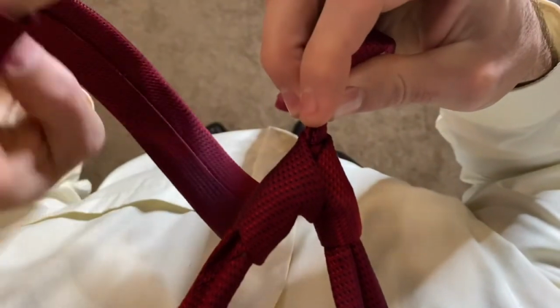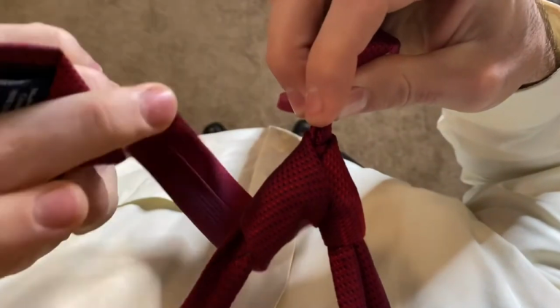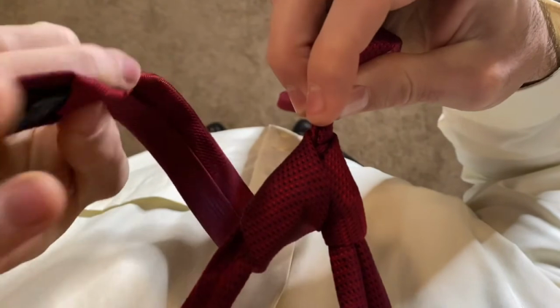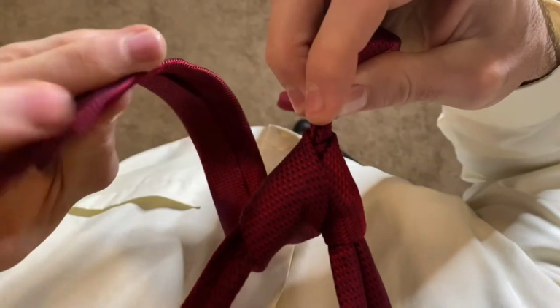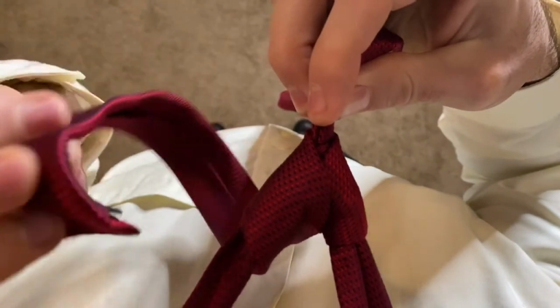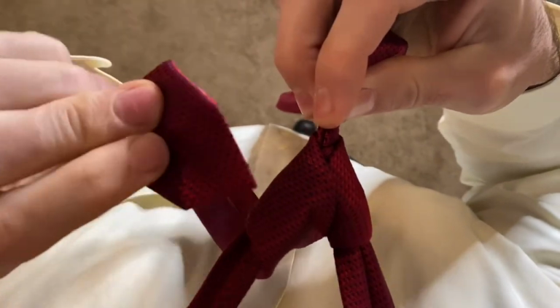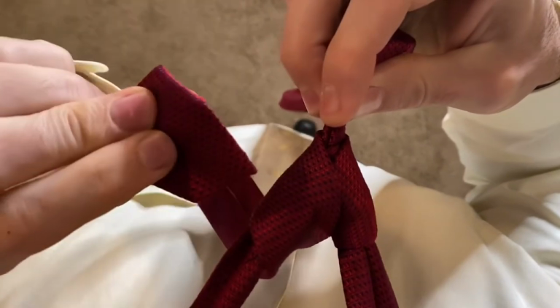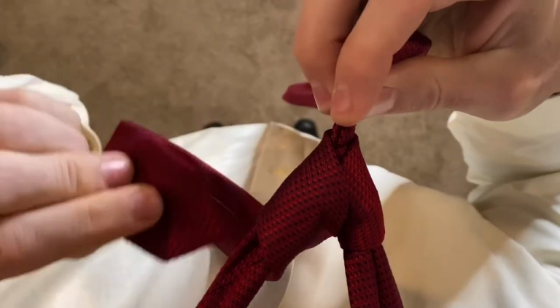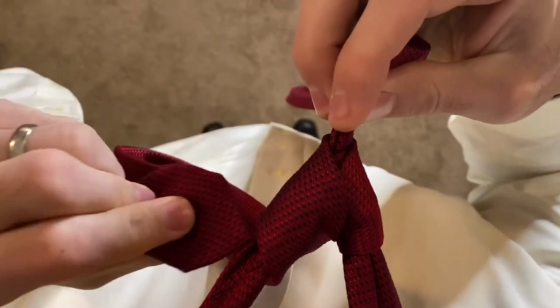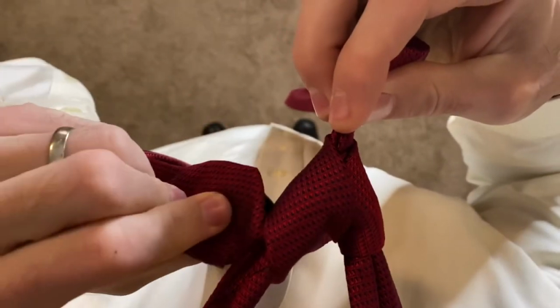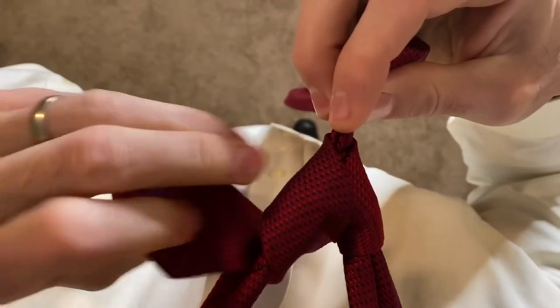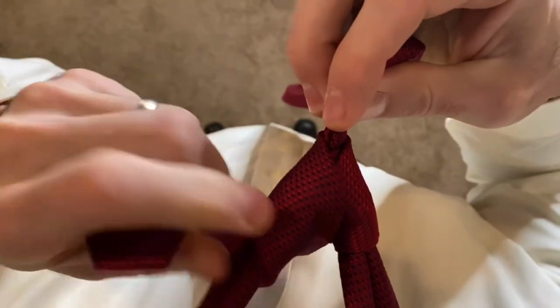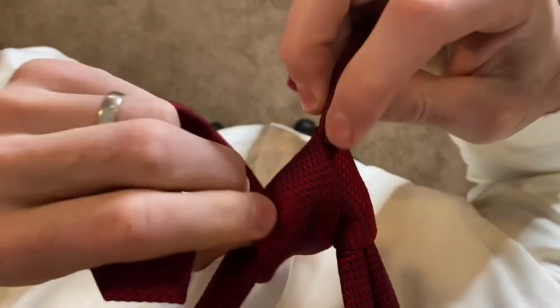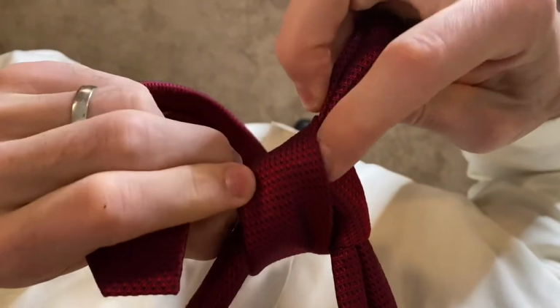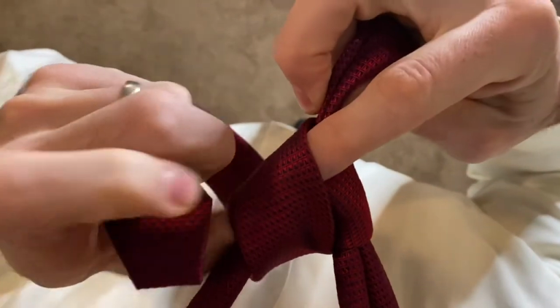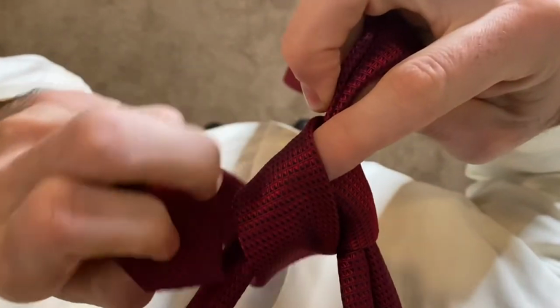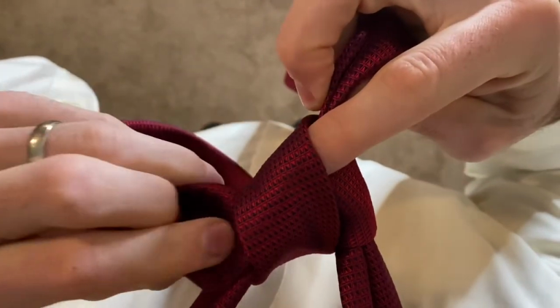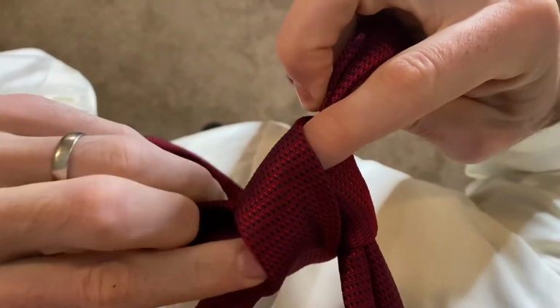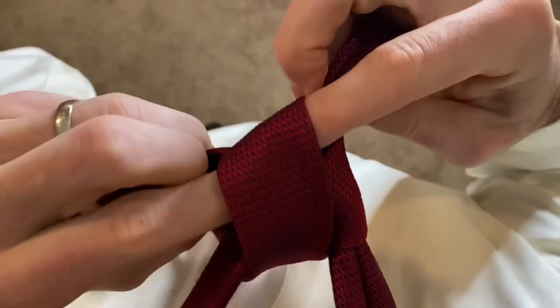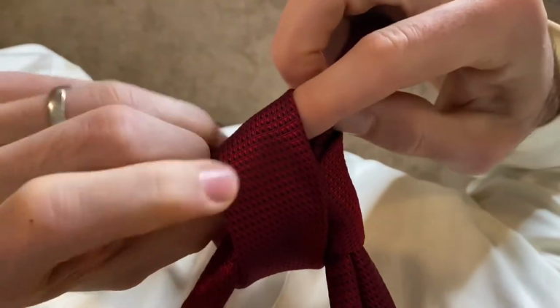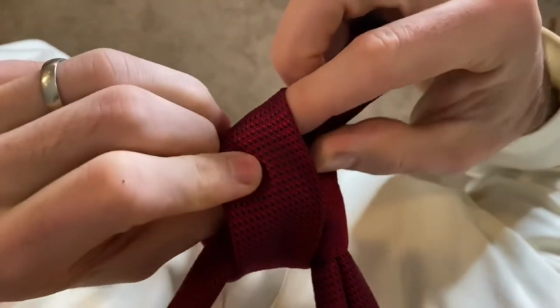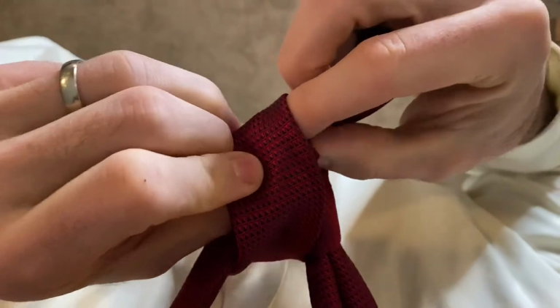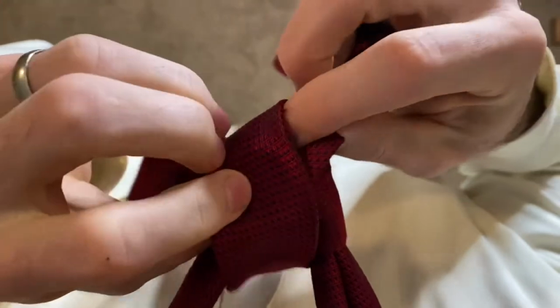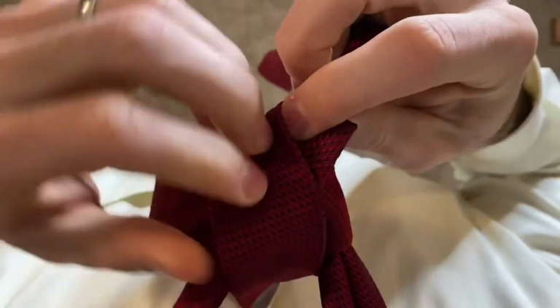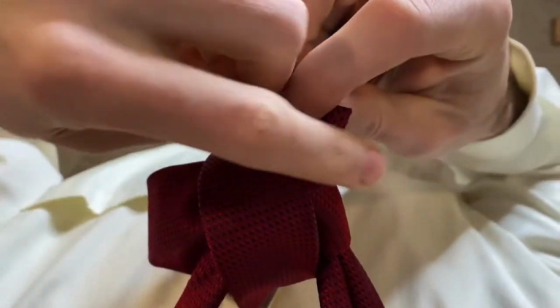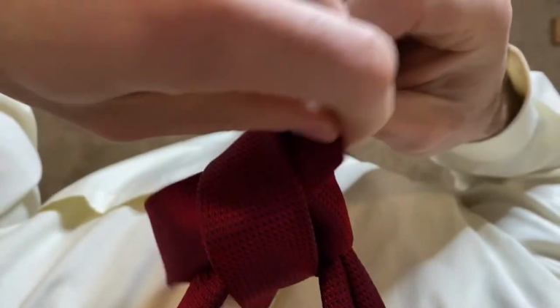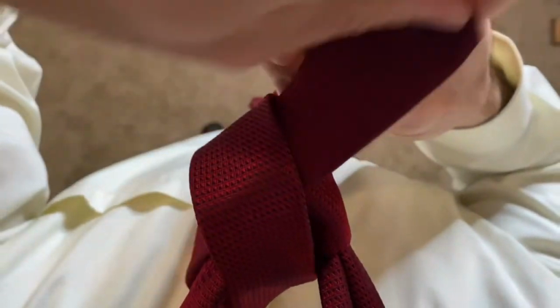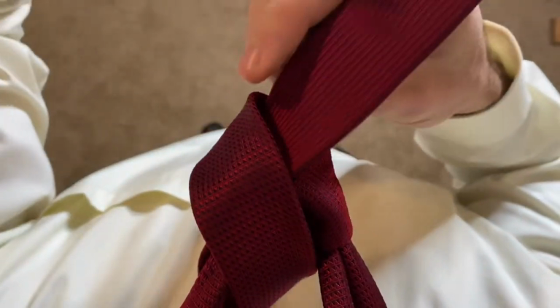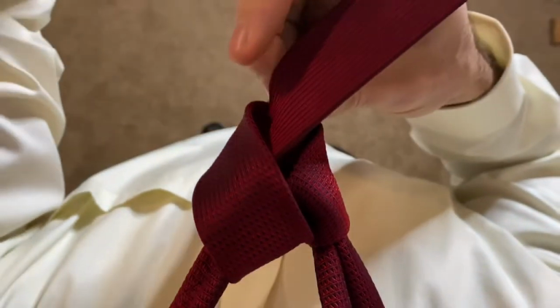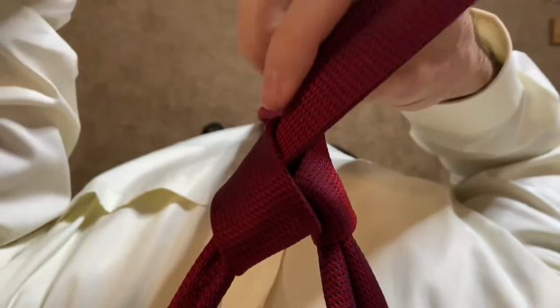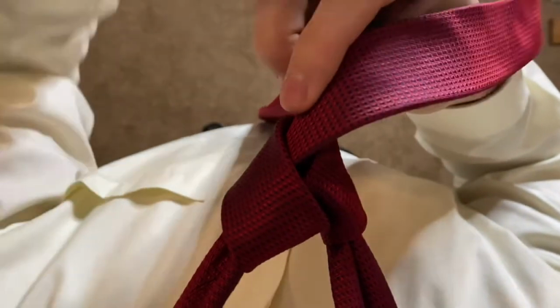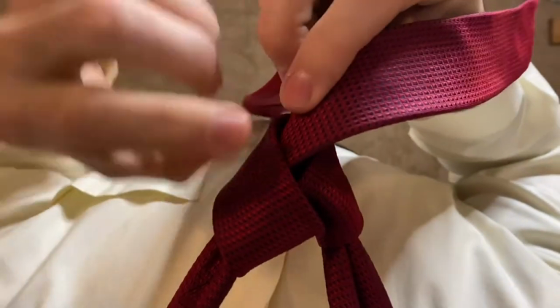Now you're gonna take the end of the thin side of the tie and feed that through those two loops you've just created. We'll do that one at a time.